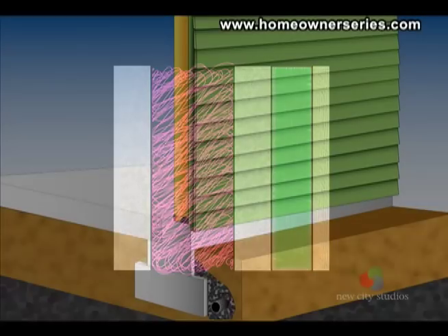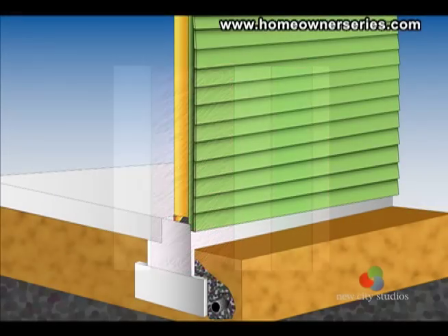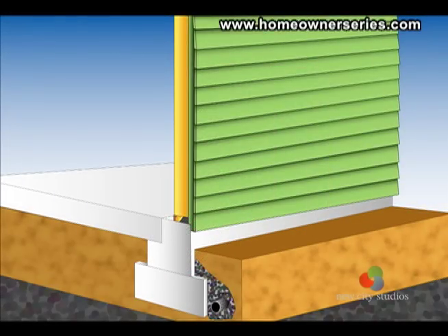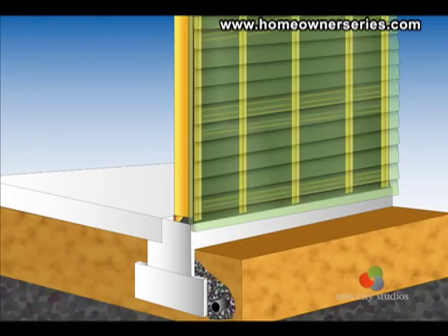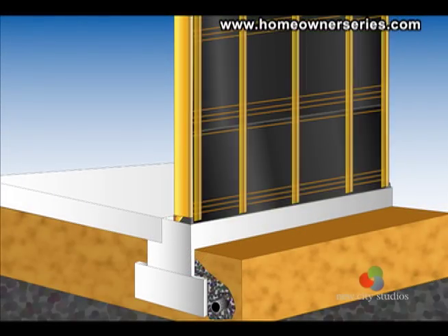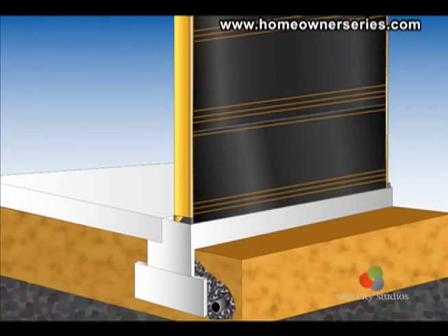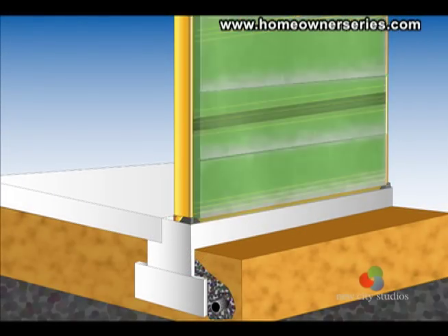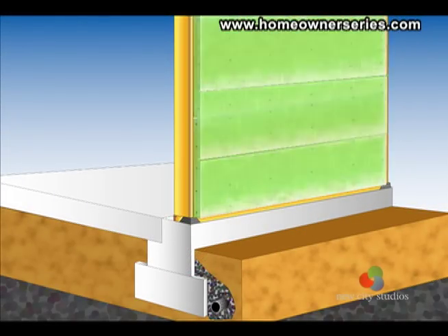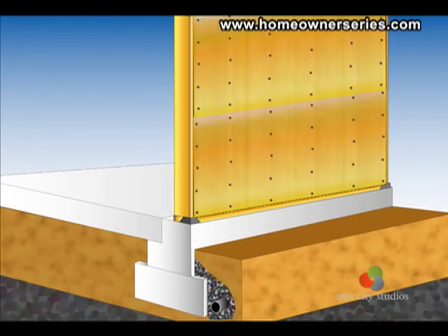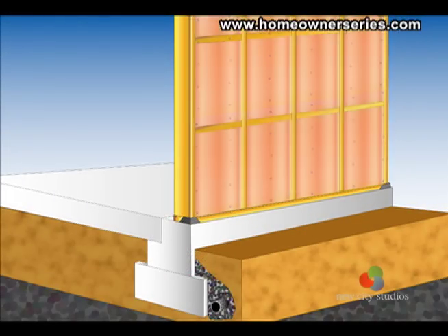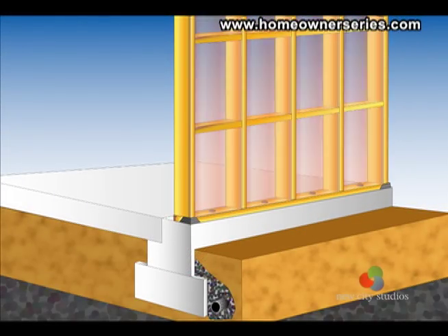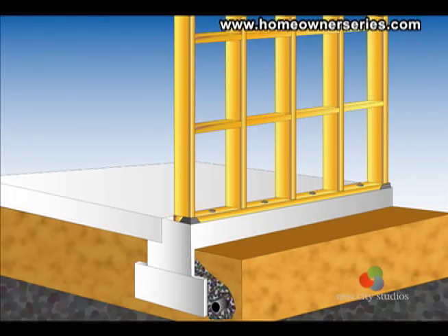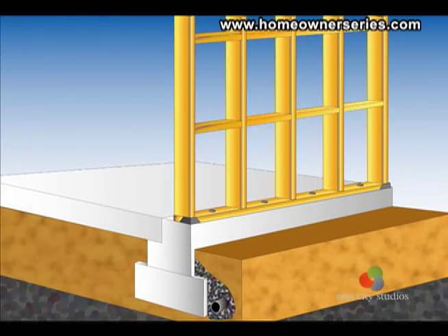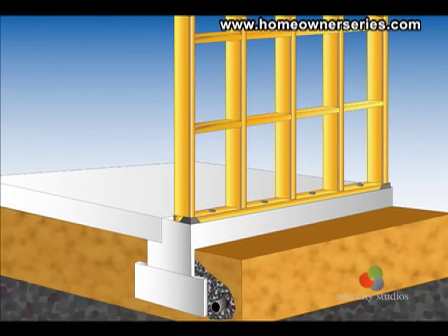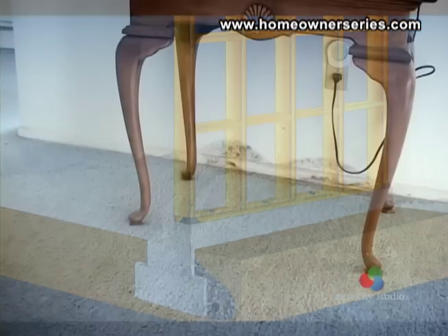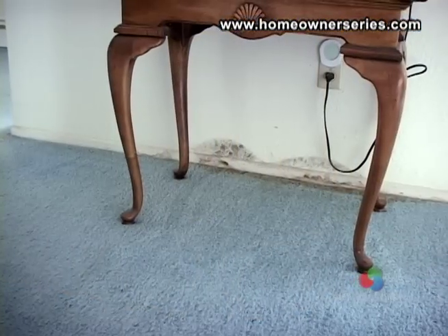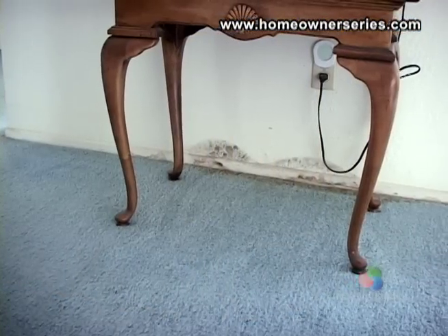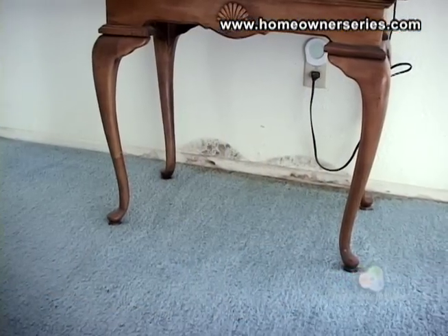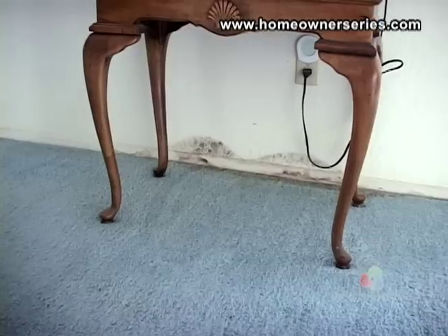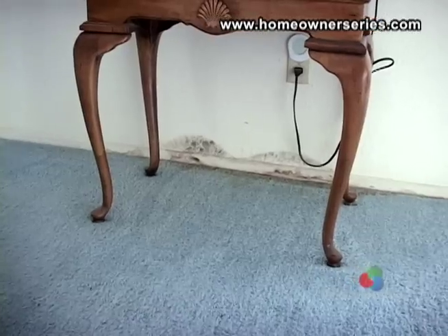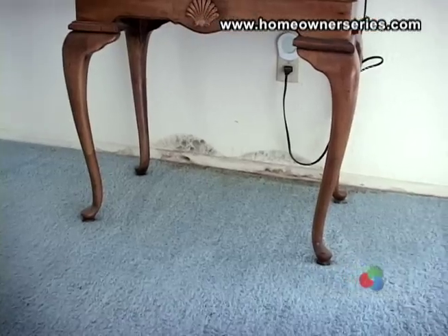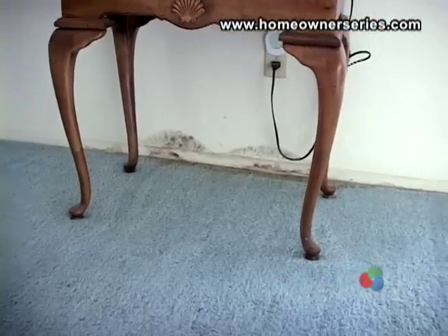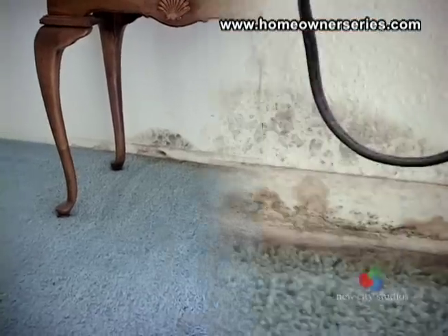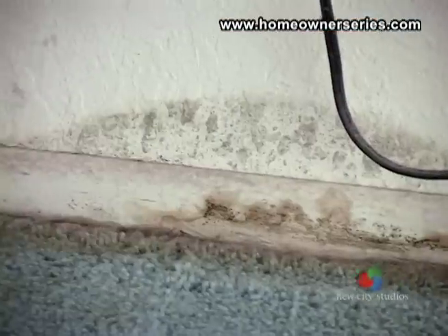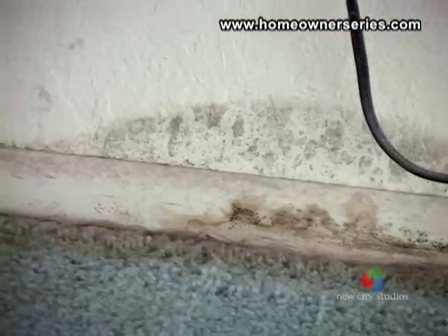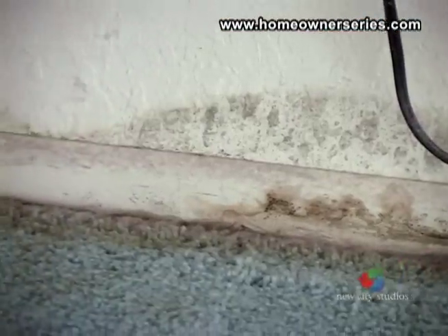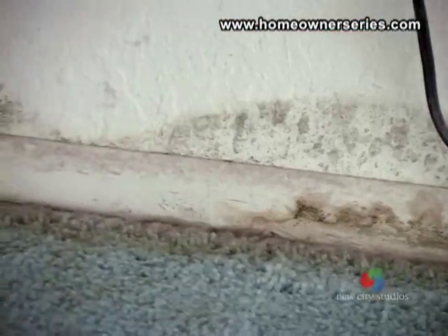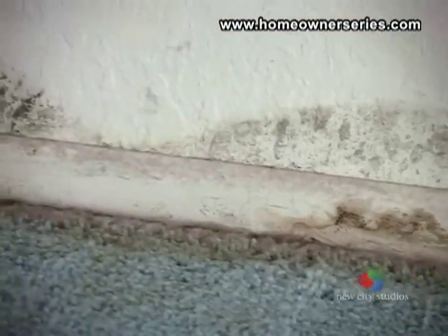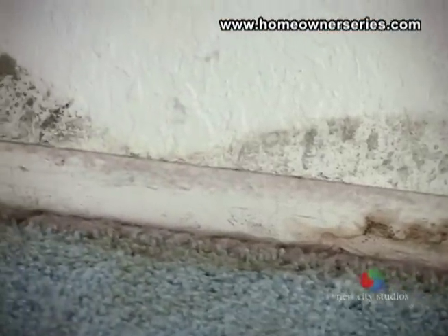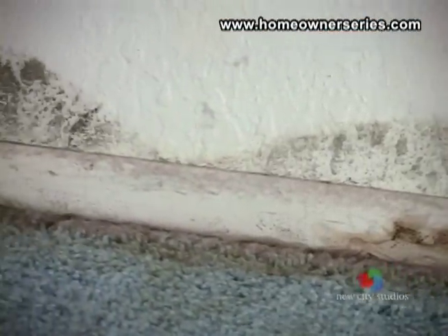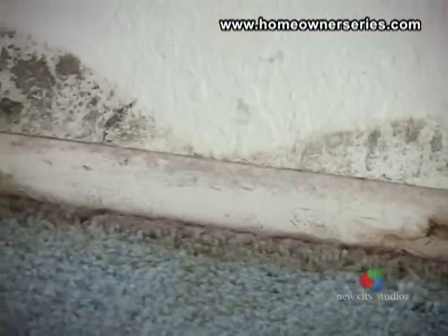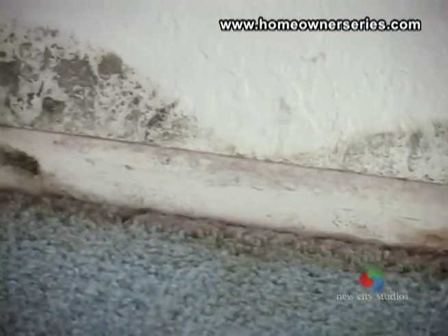Modern home science has advocated a new stacking order for exterior wall materials. This was implemented because the old way was not allowing the exterior walls to dry out properly, causing mold to grow inside the walls.